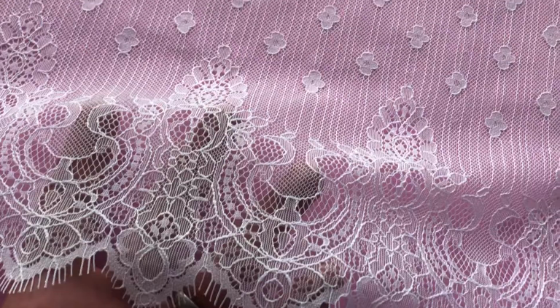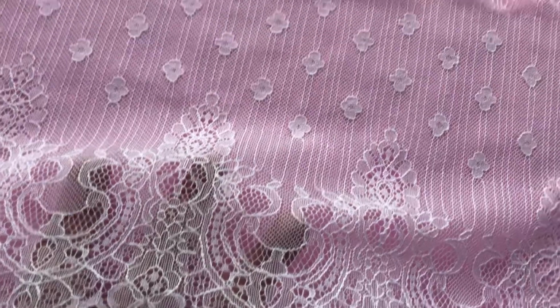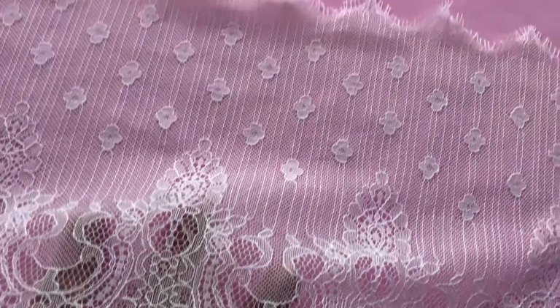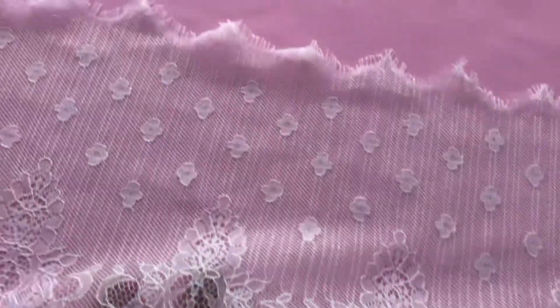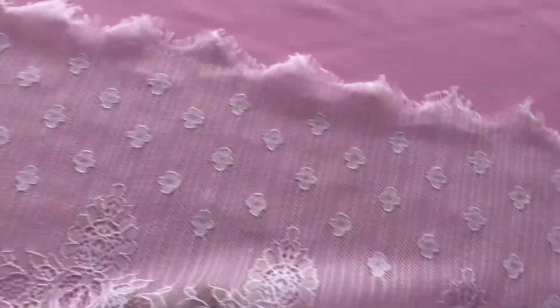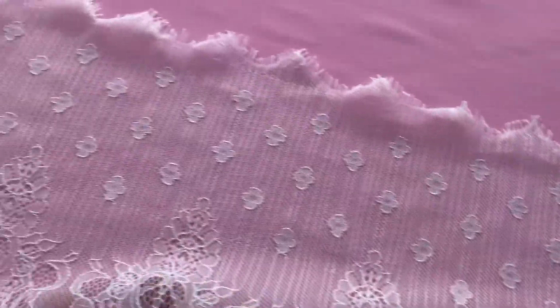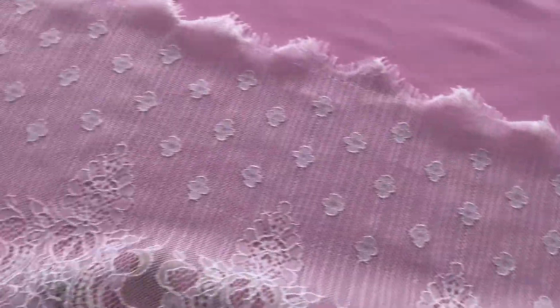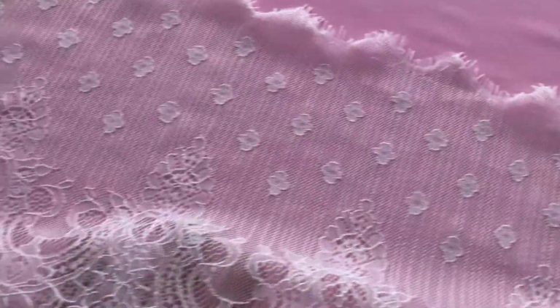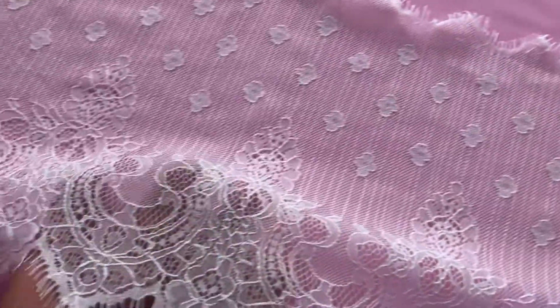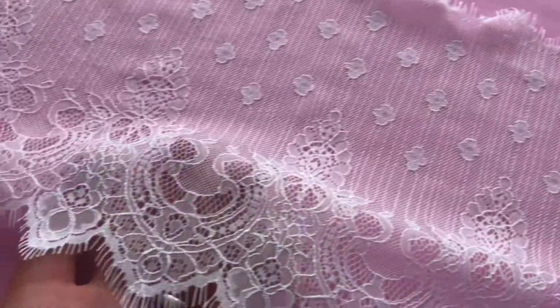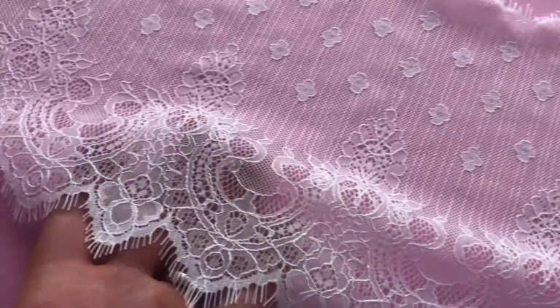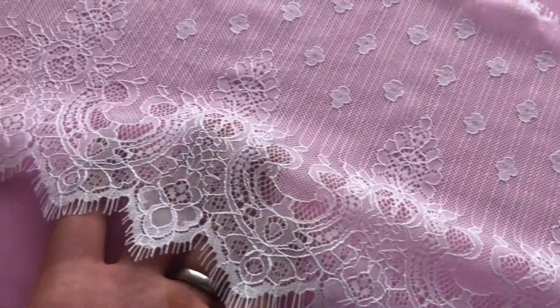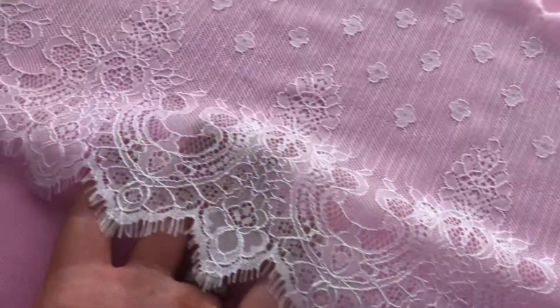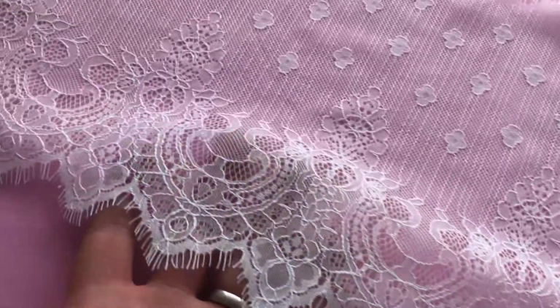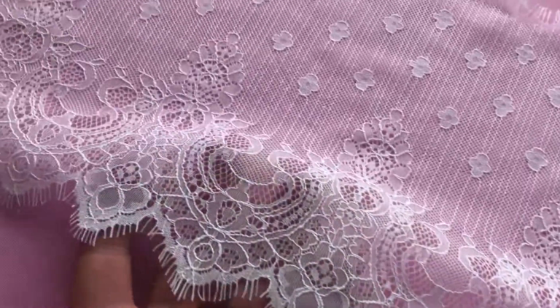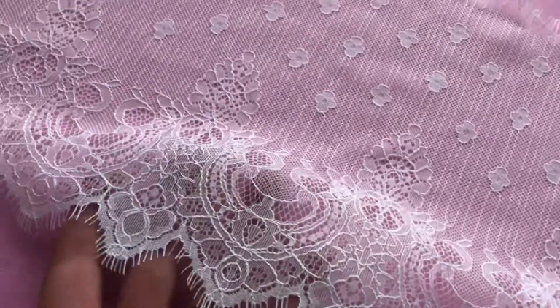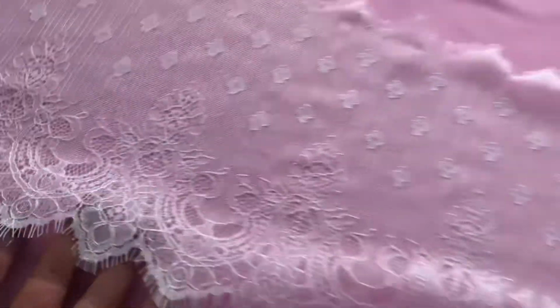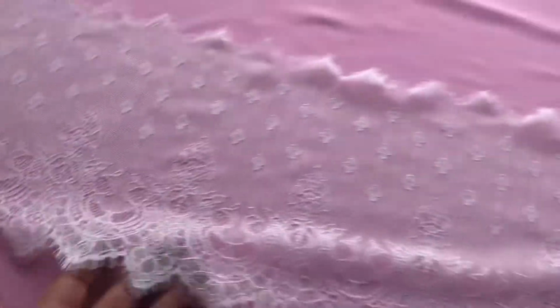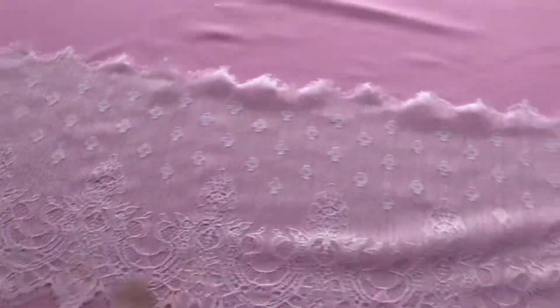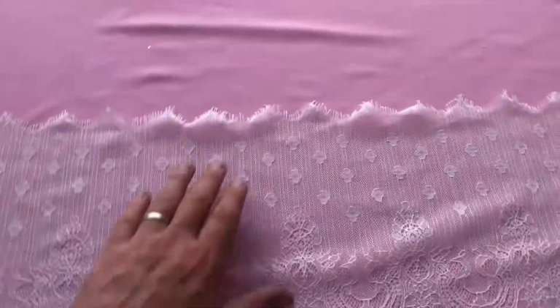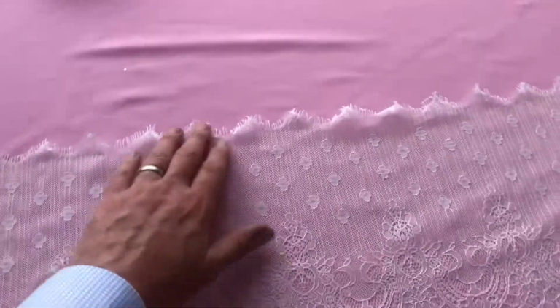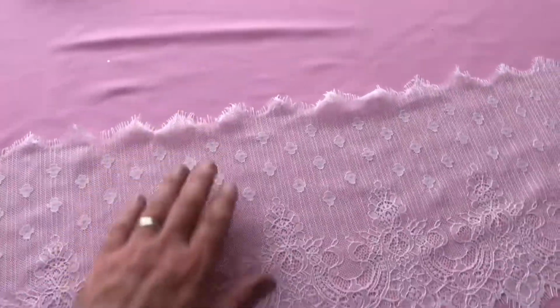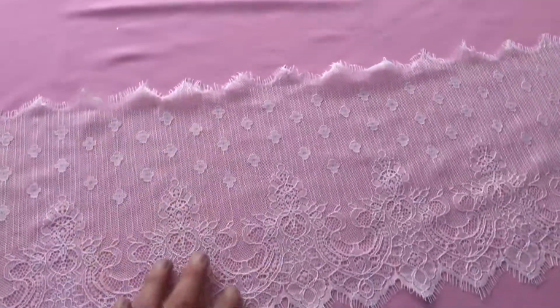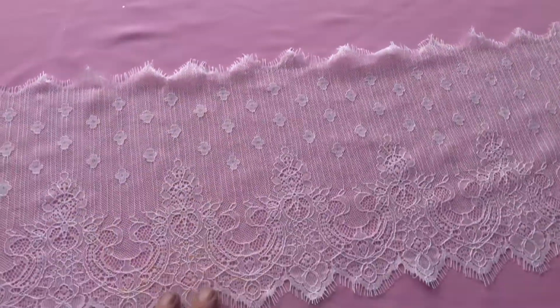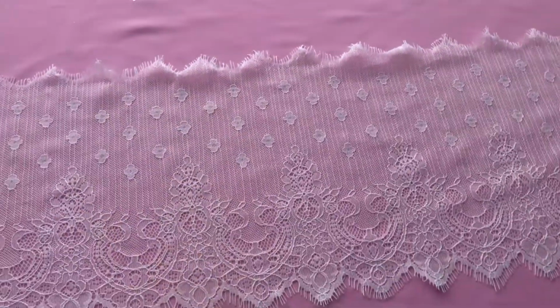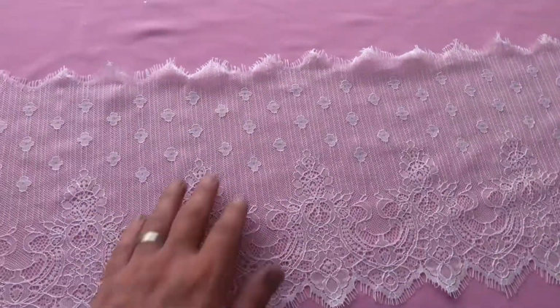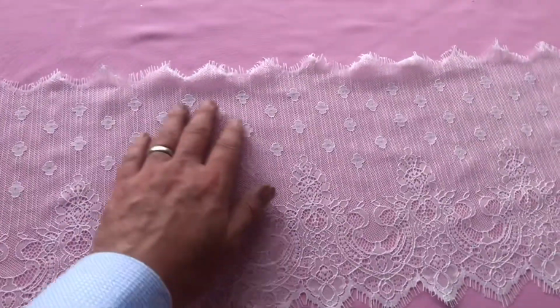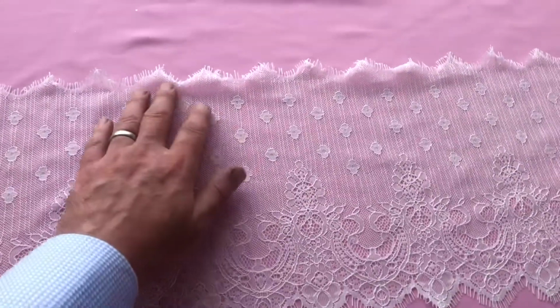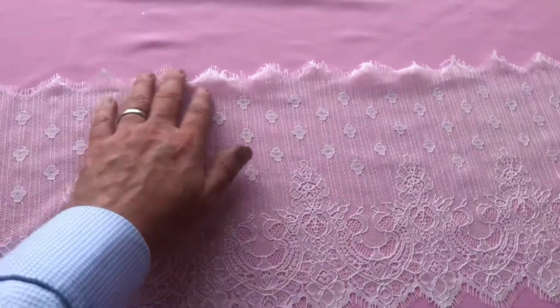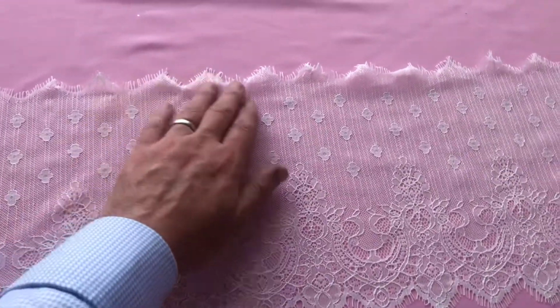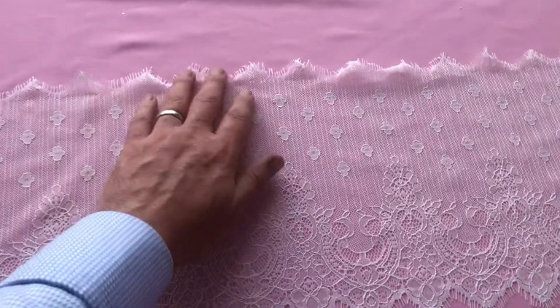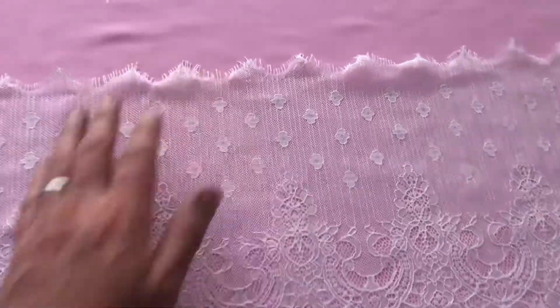Good afternoon from Bridal Fabrics. Here's a beautiful ivory trim that measures 10 inches in width — that's 25 centimeters. Both sides are scalloped and fringed.